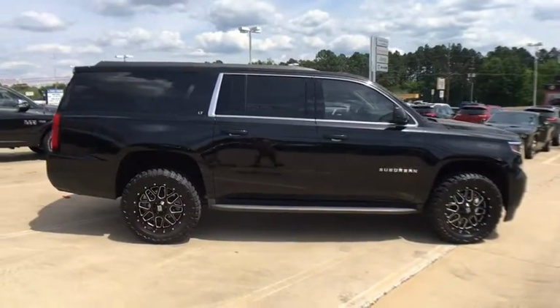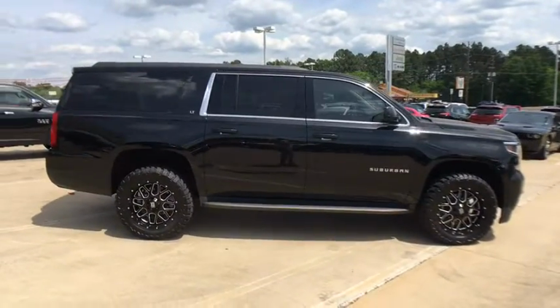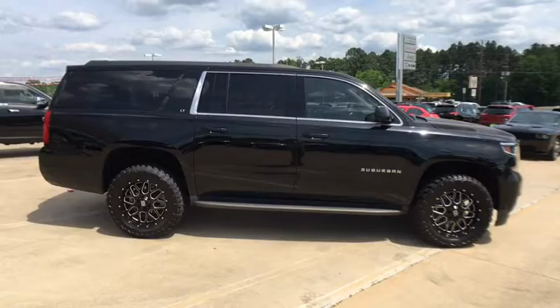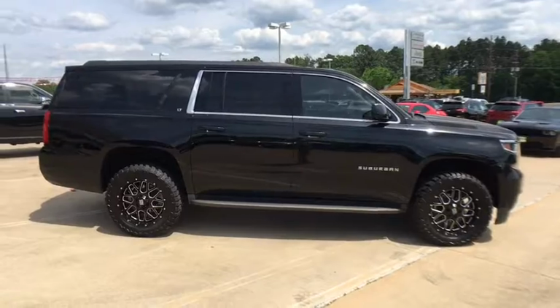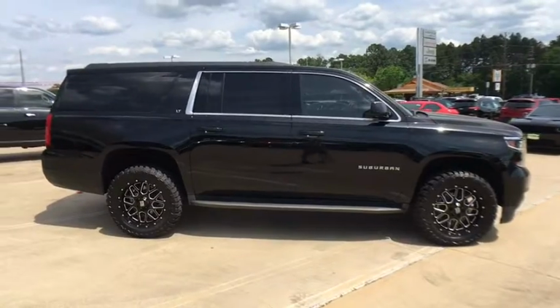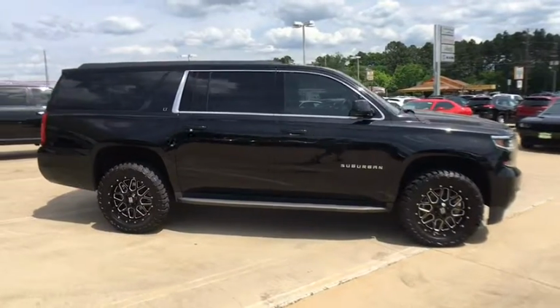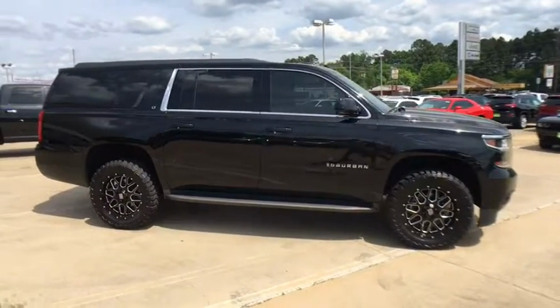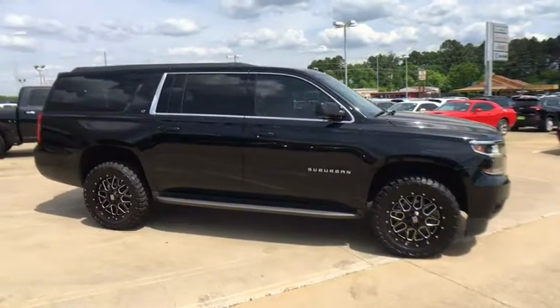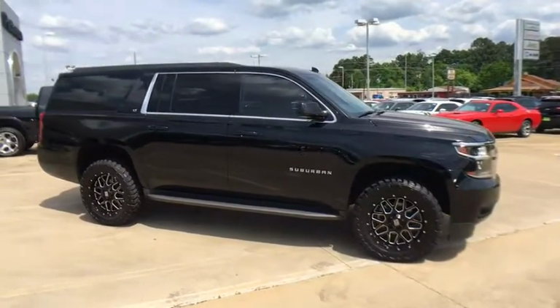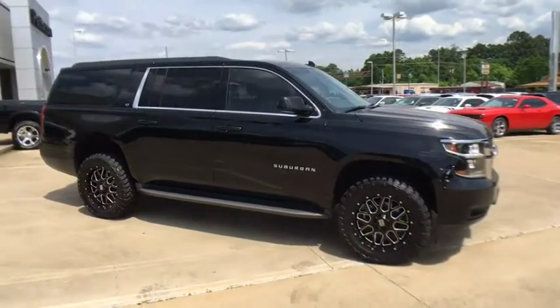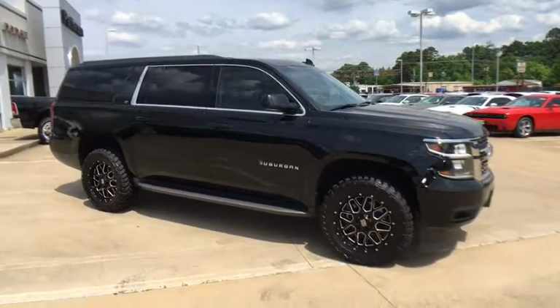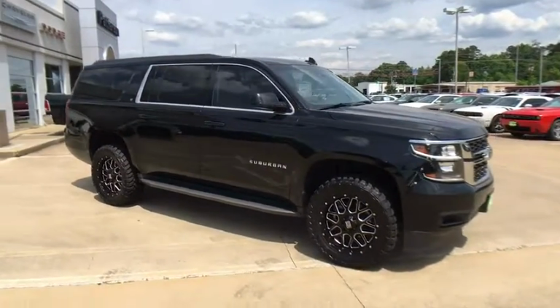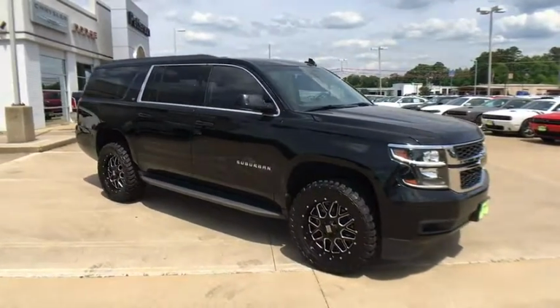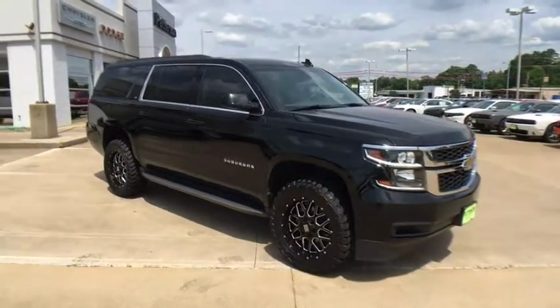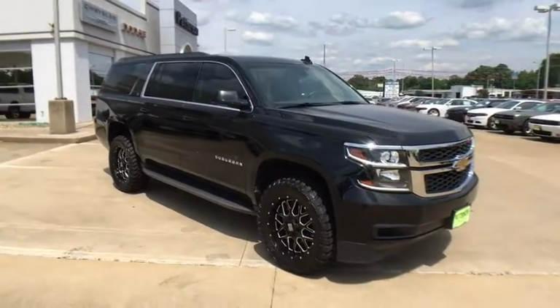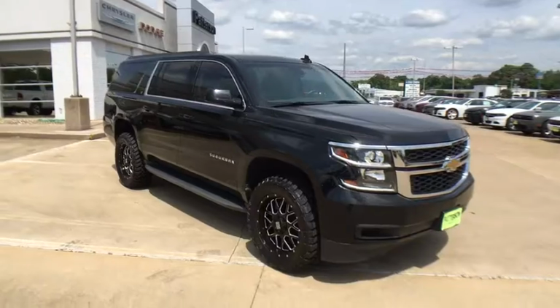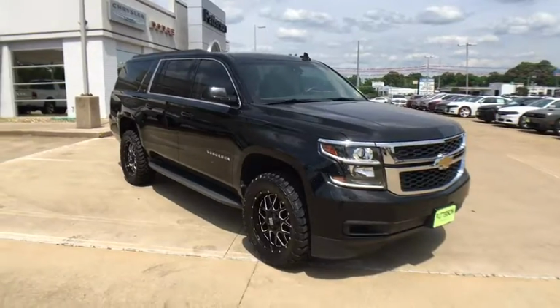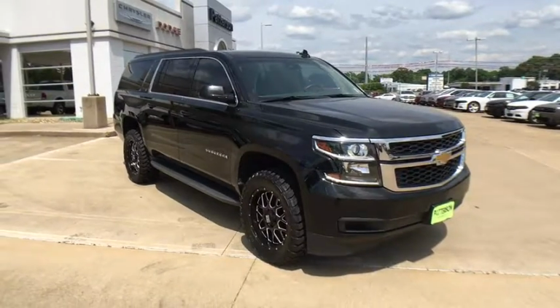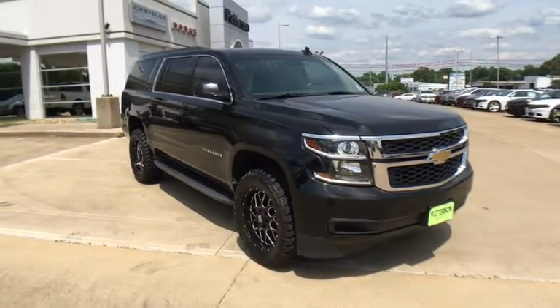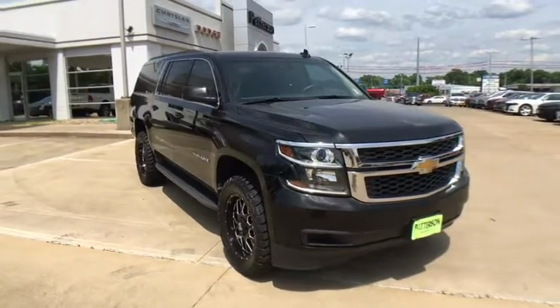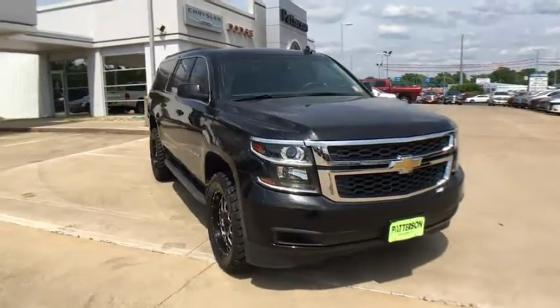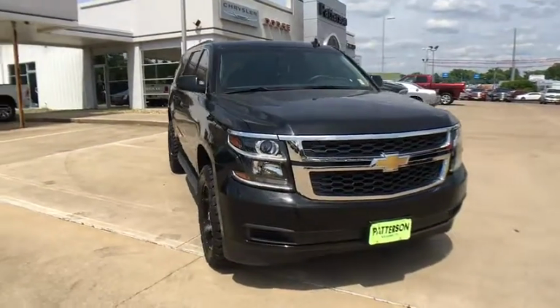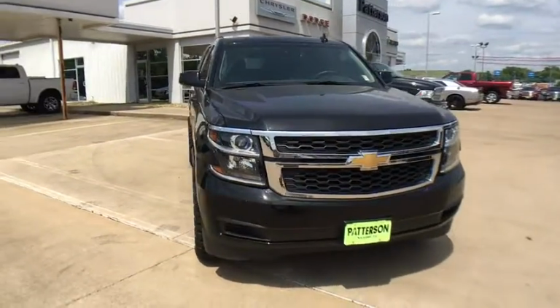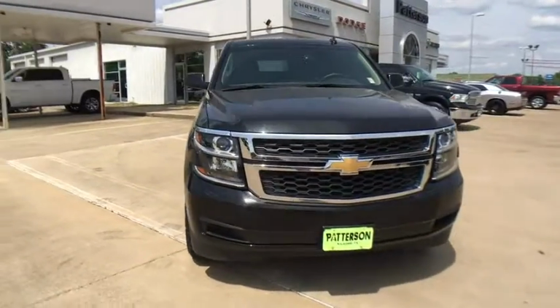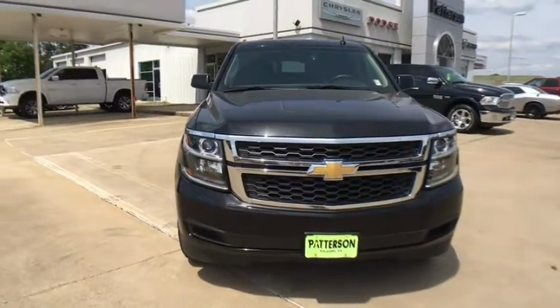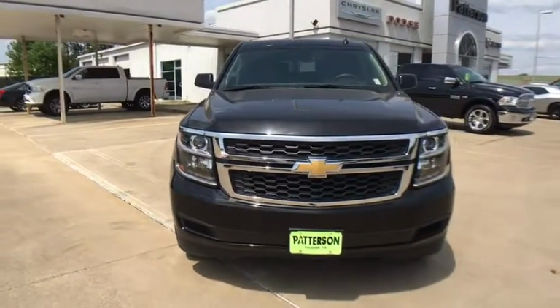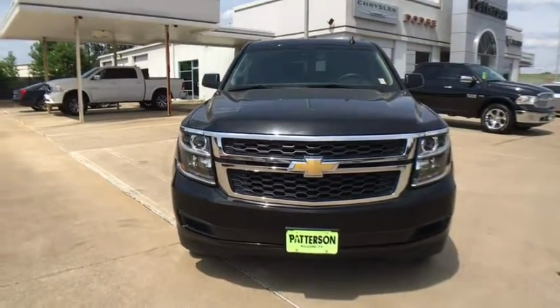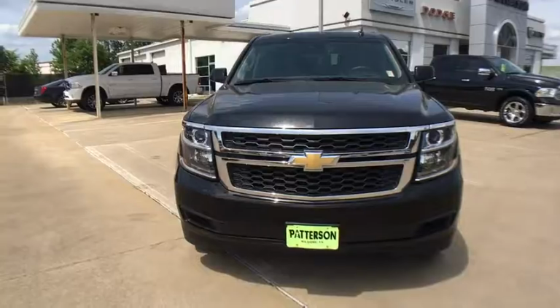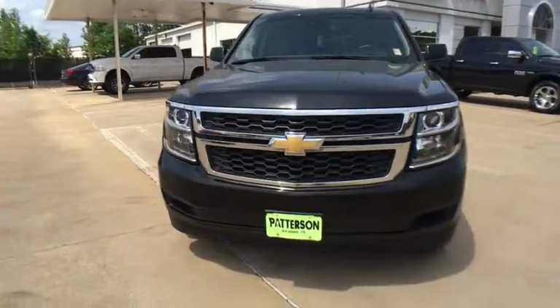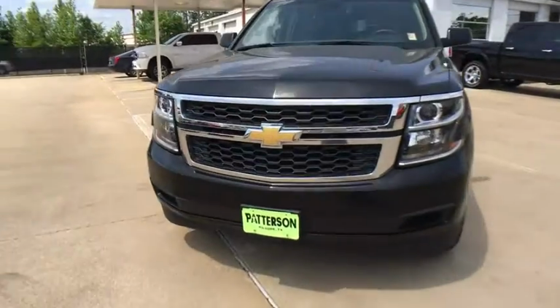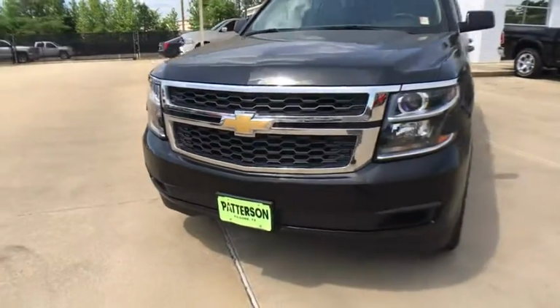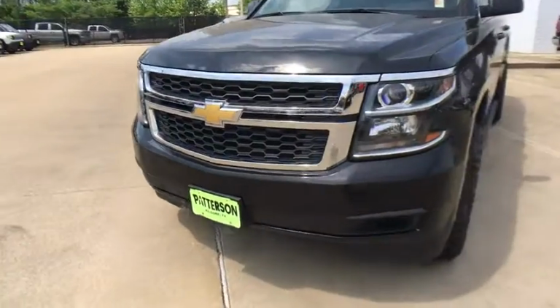Power steering, driver lumbar, adjustable steering wheel, four-wheel disc brakes, front floor mats, ABS four-wheel, cruise control, aluminum wheels, premium sound system, universal garage door opener, rear defrost.